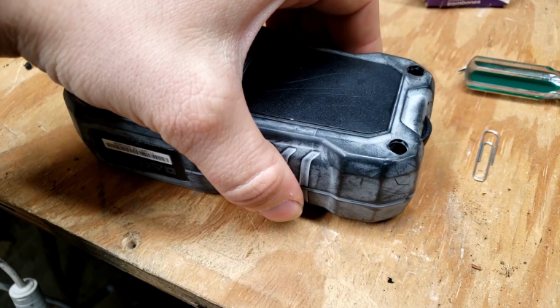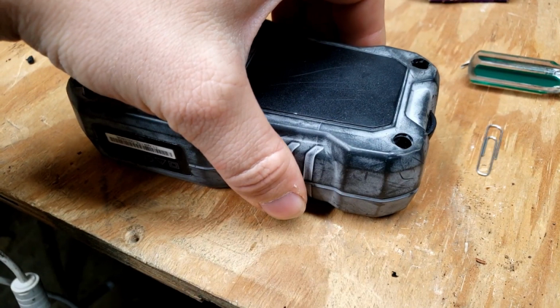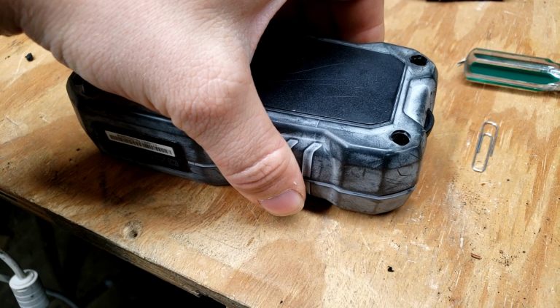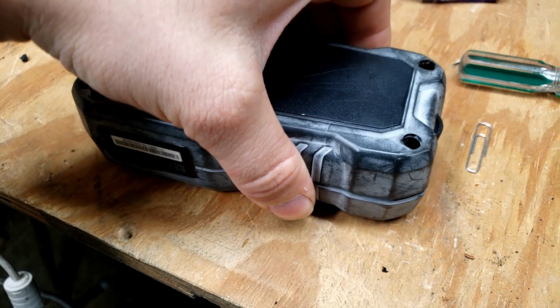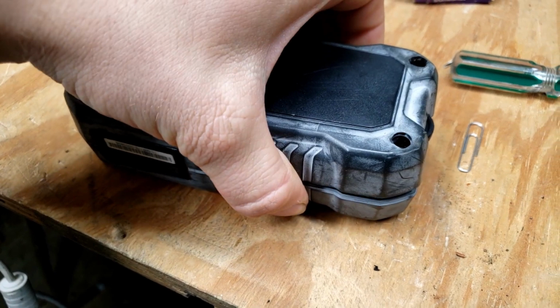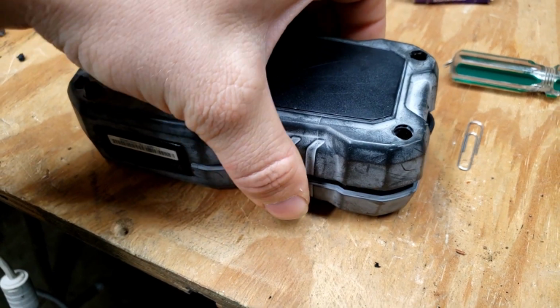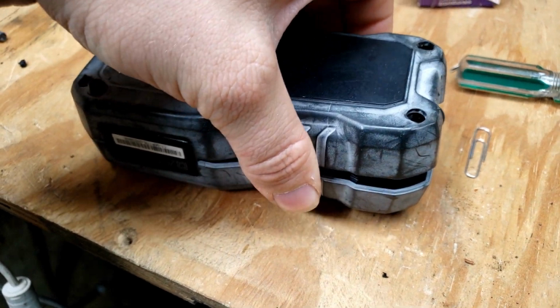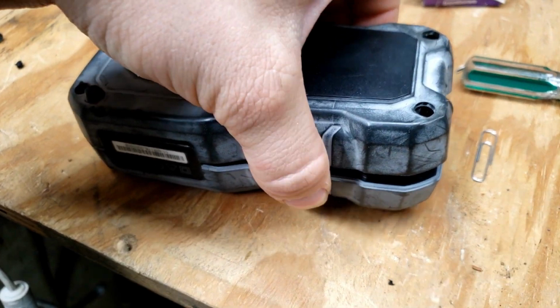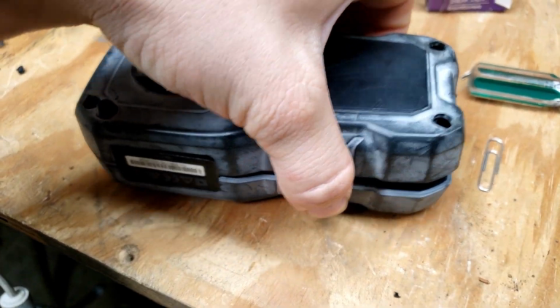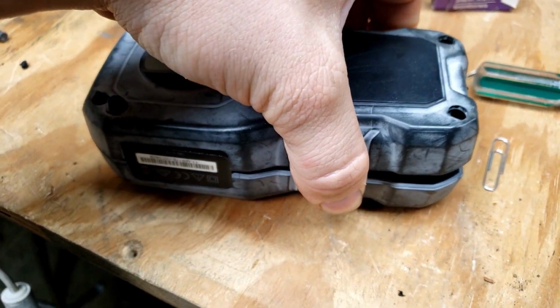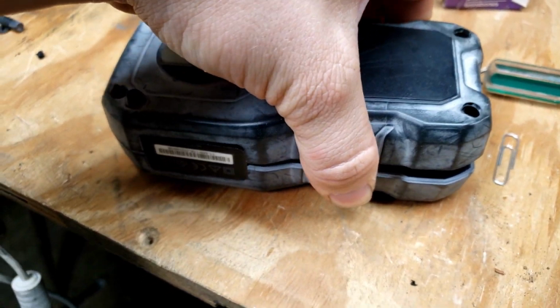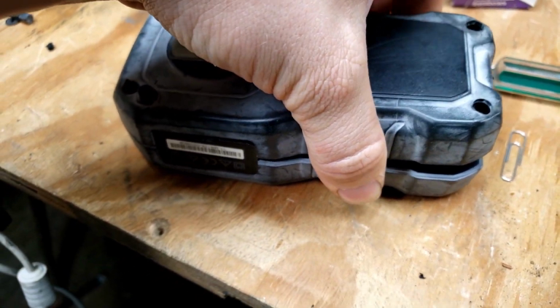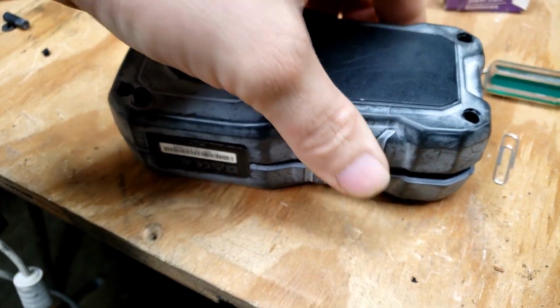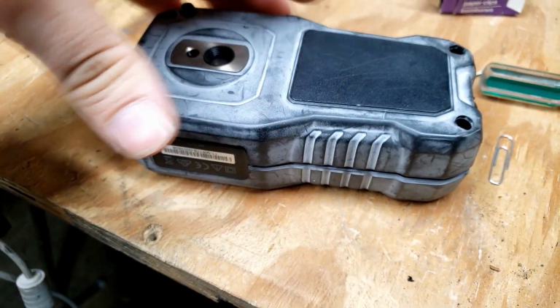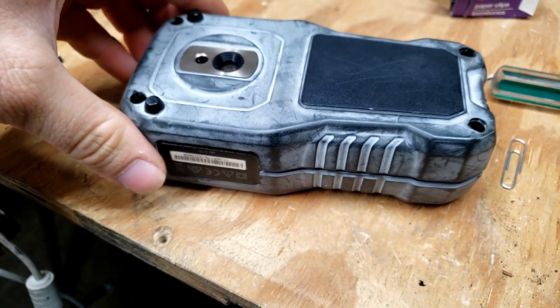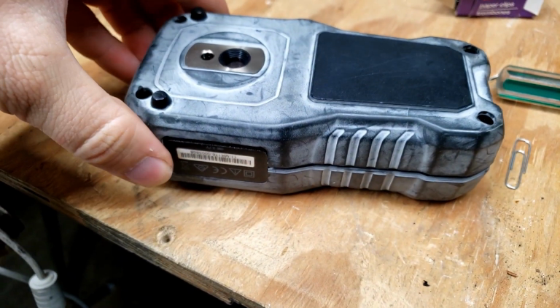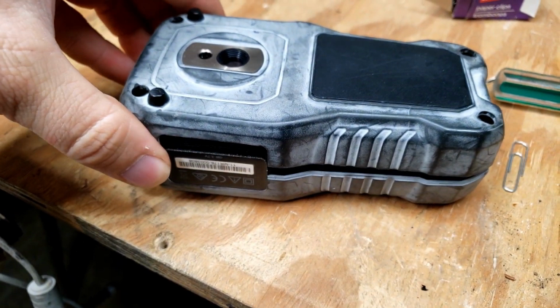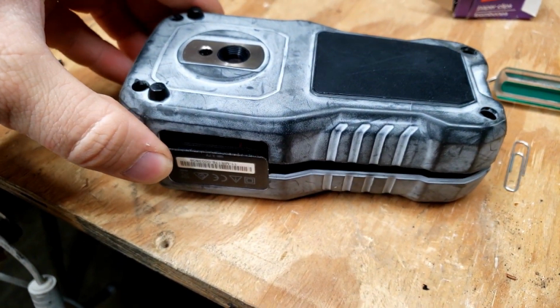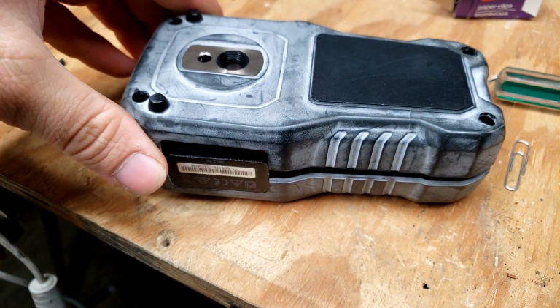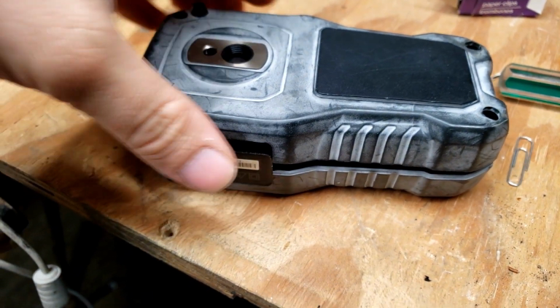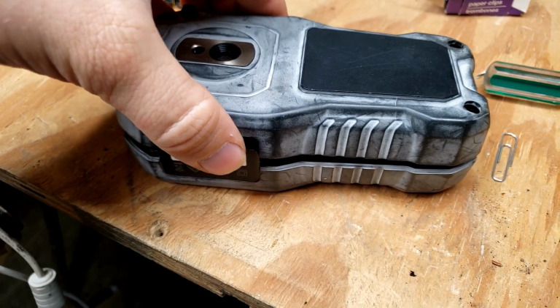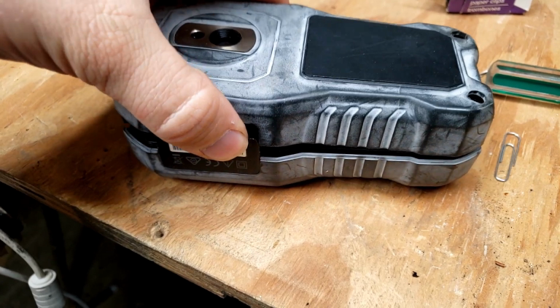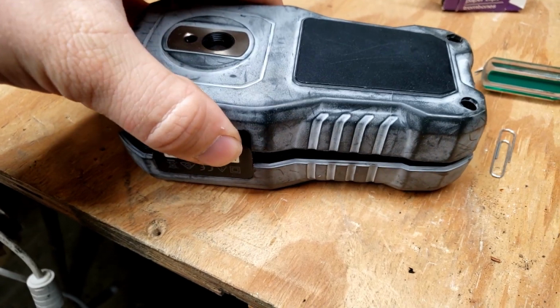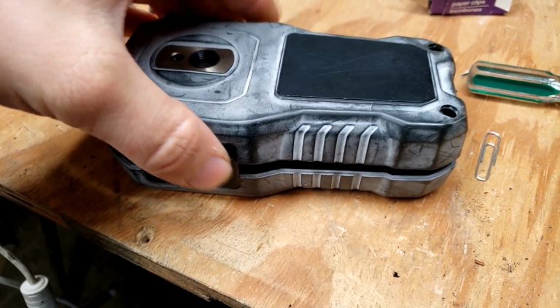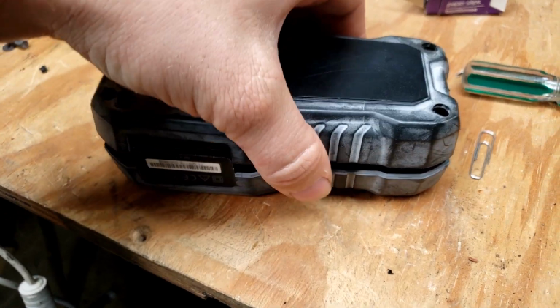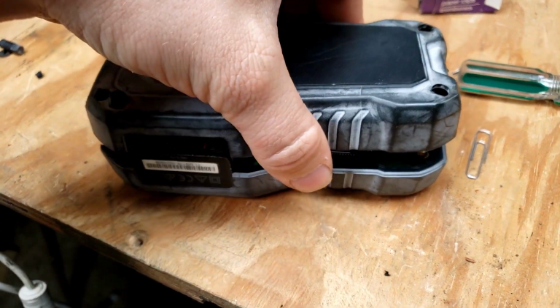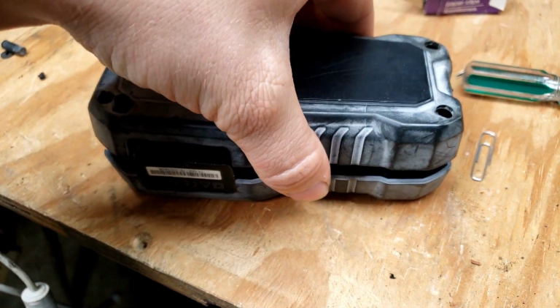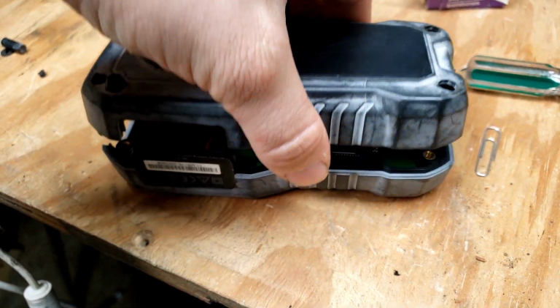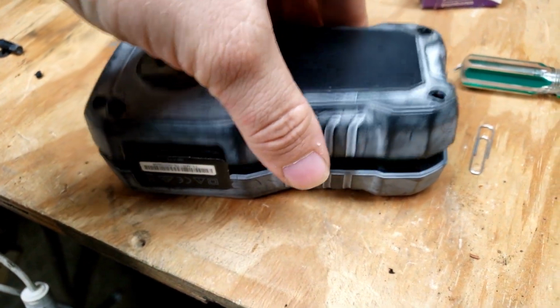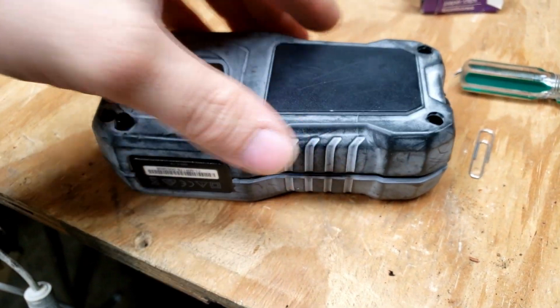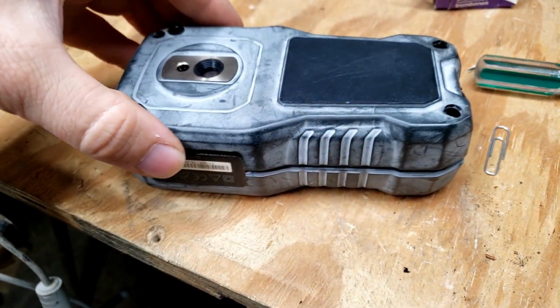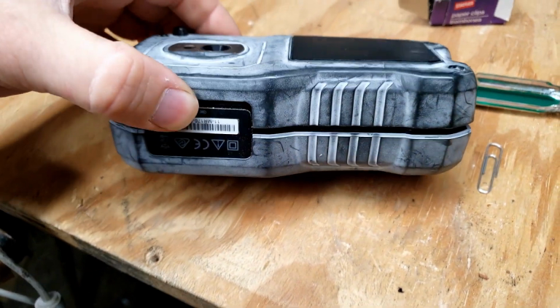With all four screws removed, this should separate. There should be ribbon cables attaching the two halves, so I can't separate it very far. But here we go — we are in.